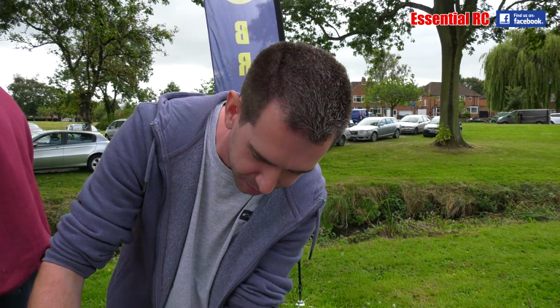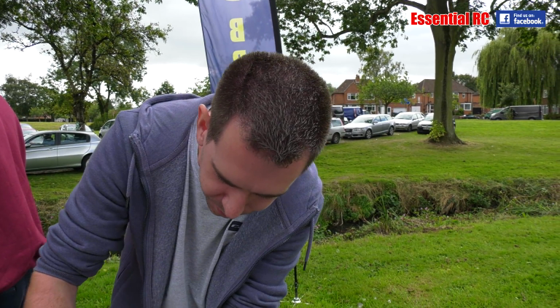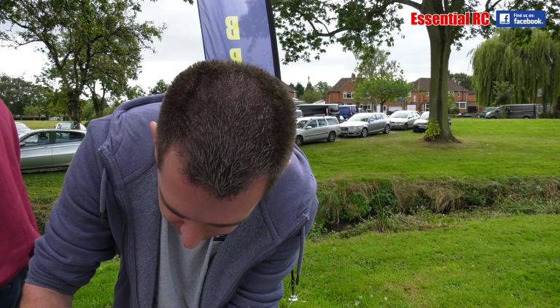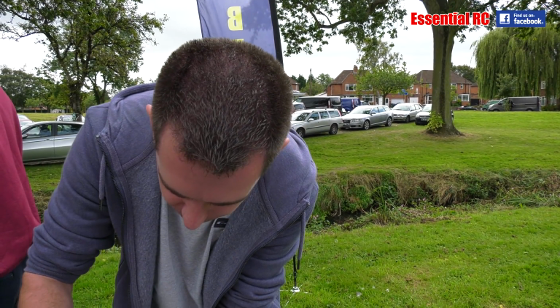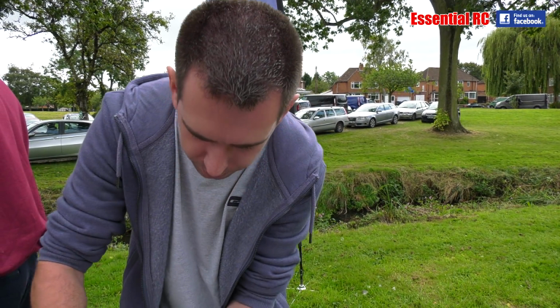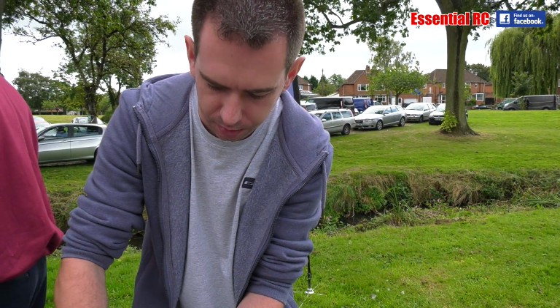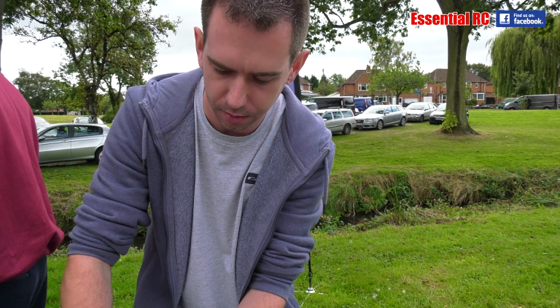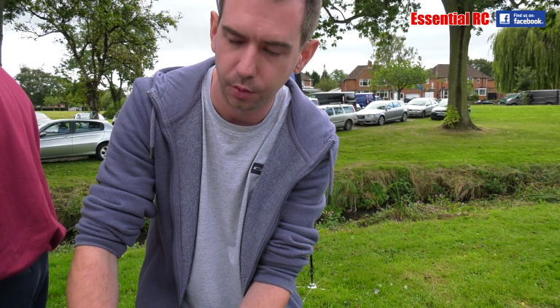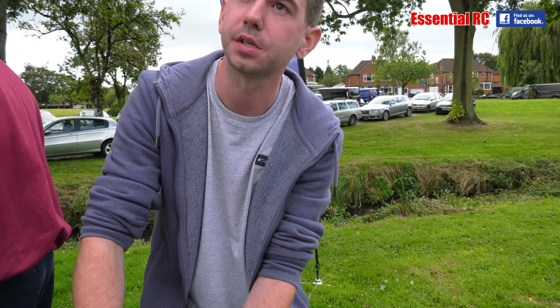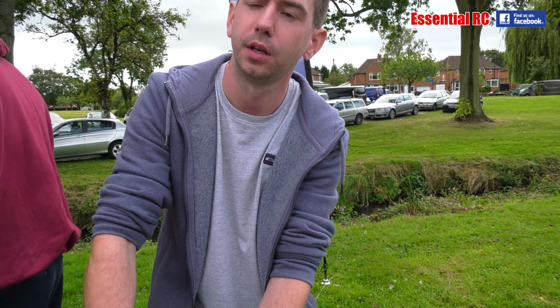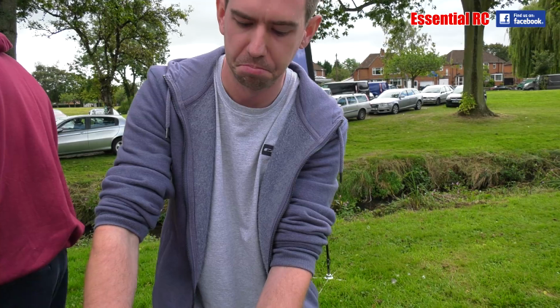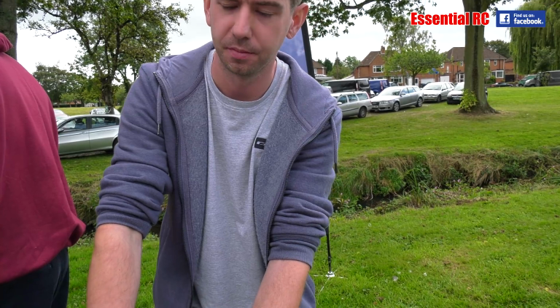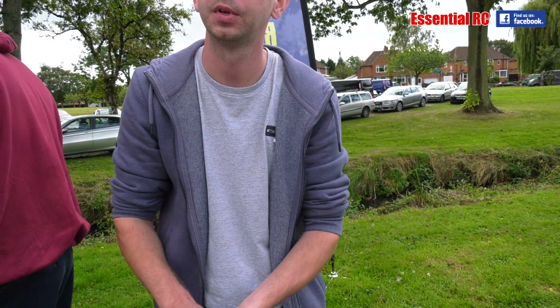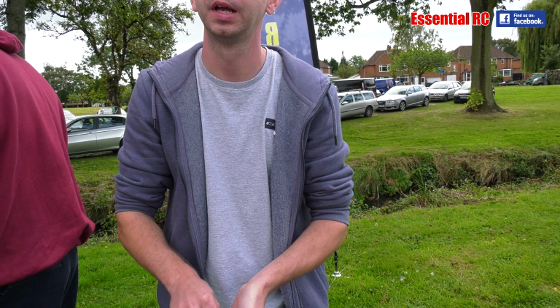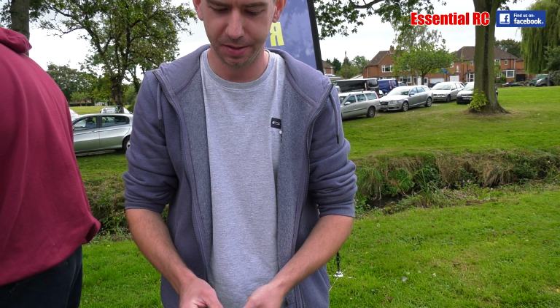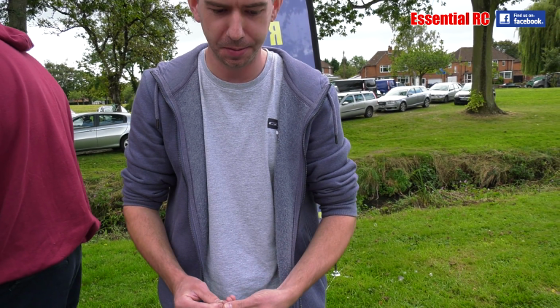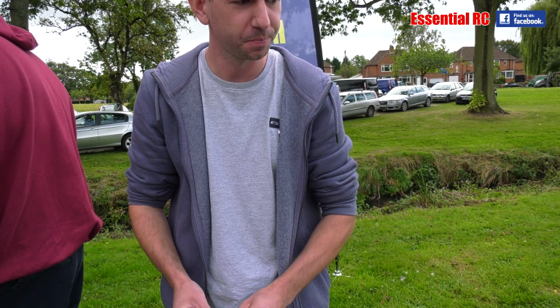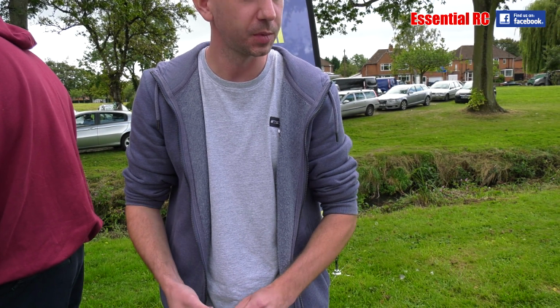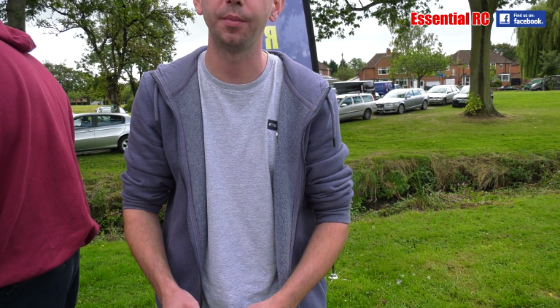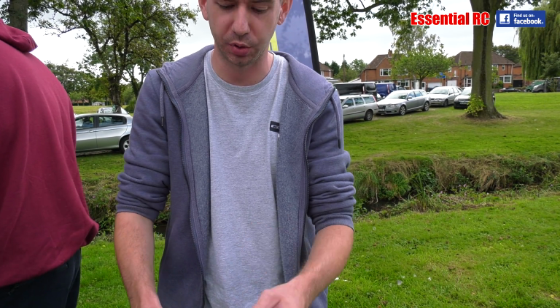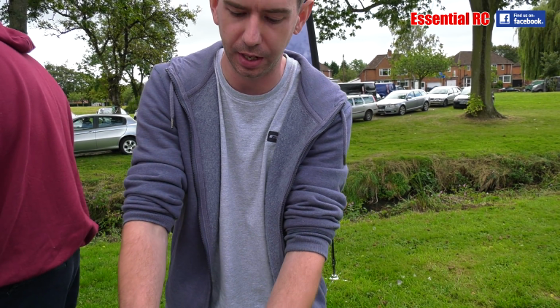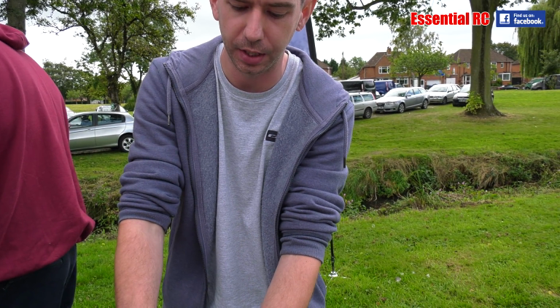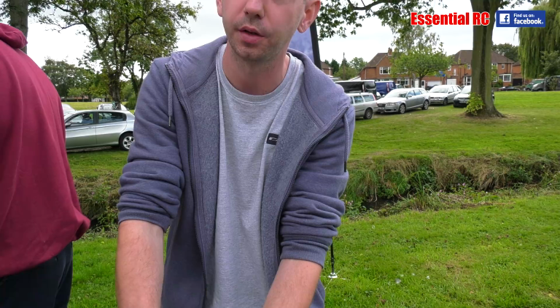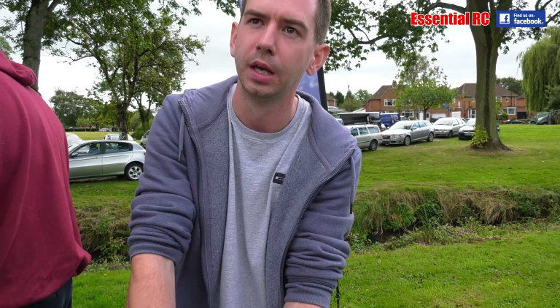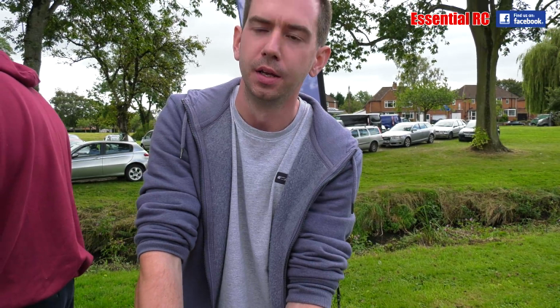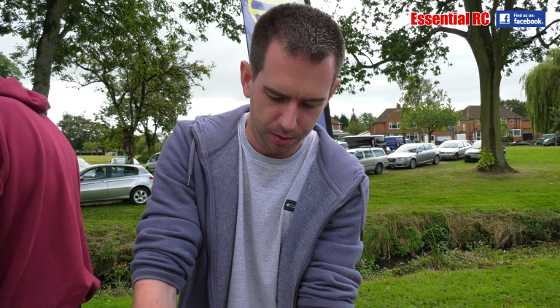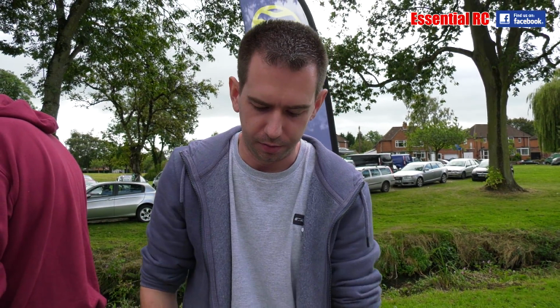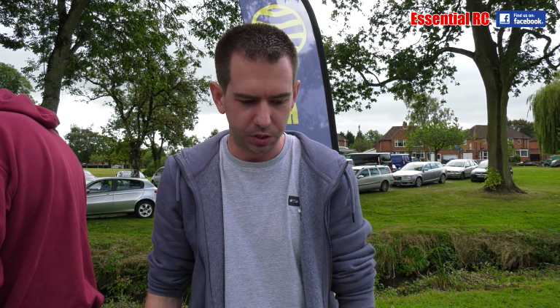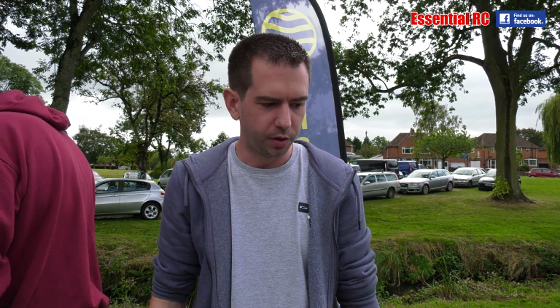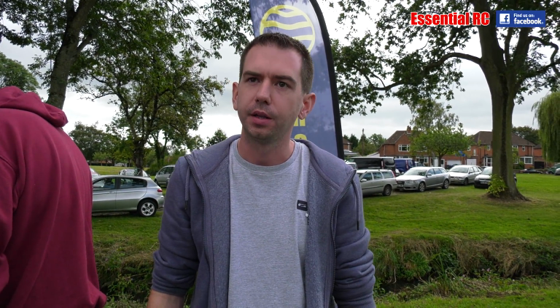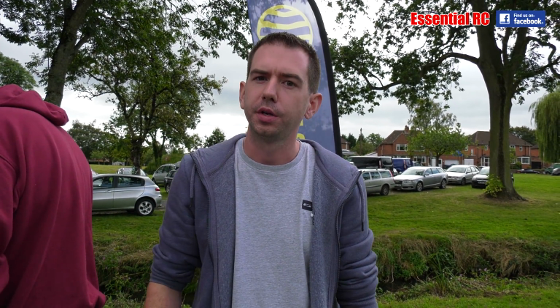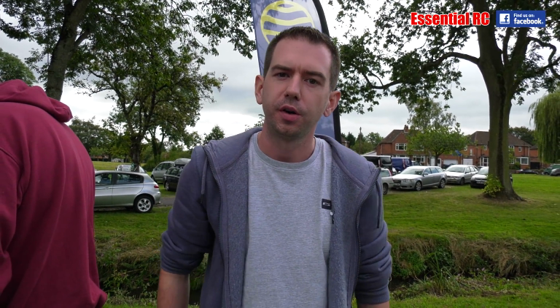Thanks very much for taking us through the basics of an RC submarine — I didn't know any of that. I'm going to put it in the water again in a minute. Oh great, look forward to that. Thanks again.